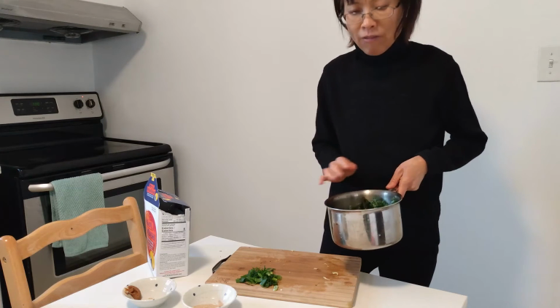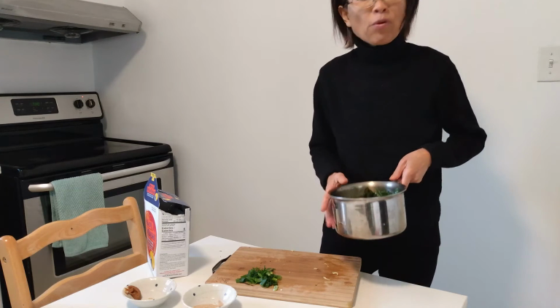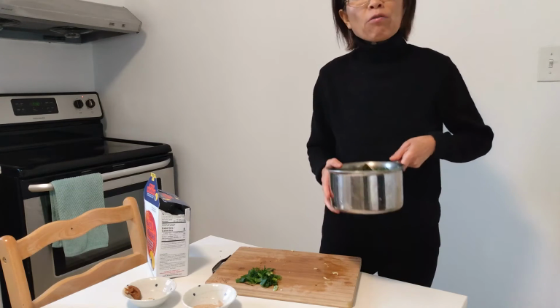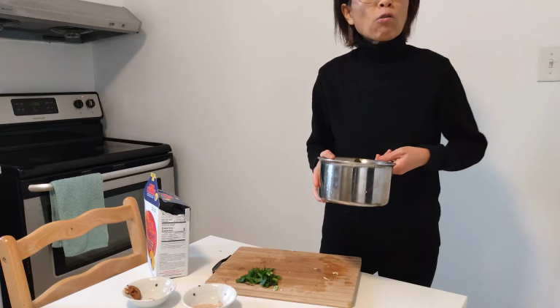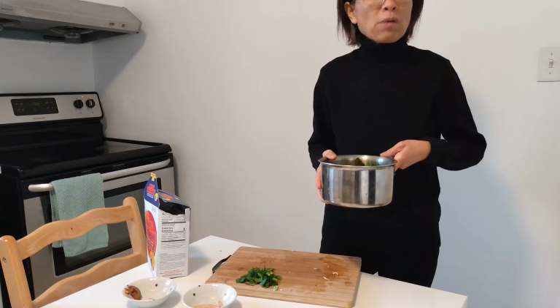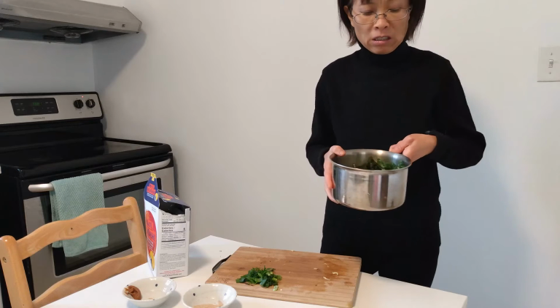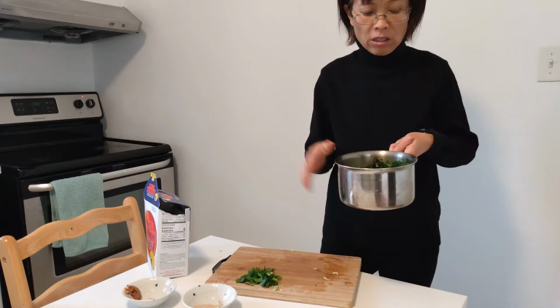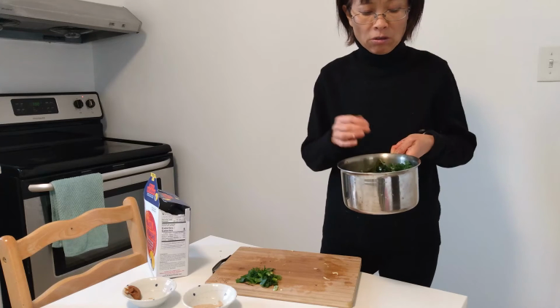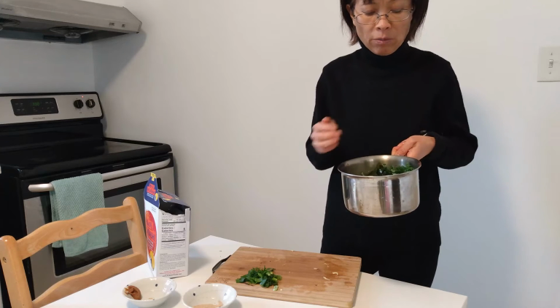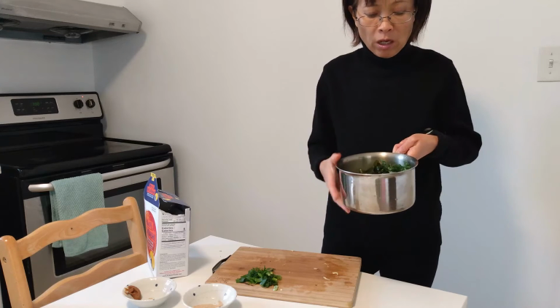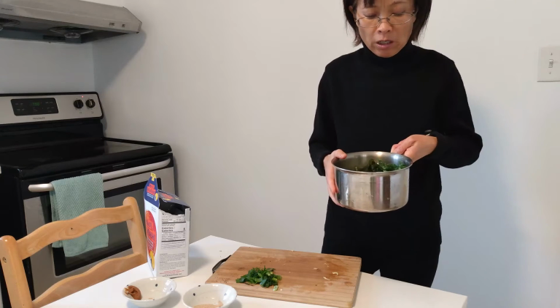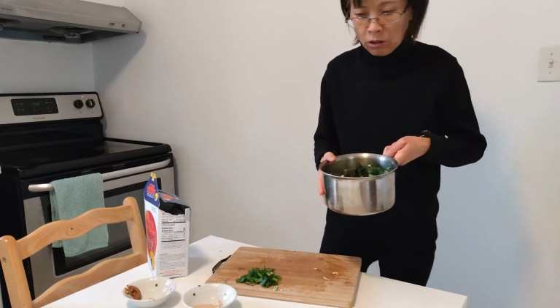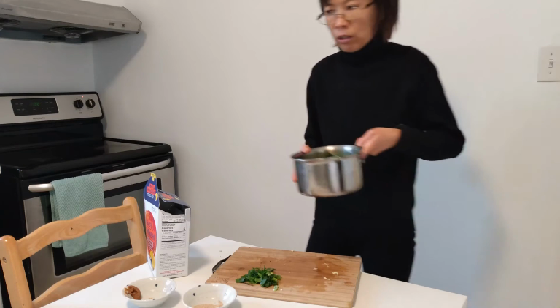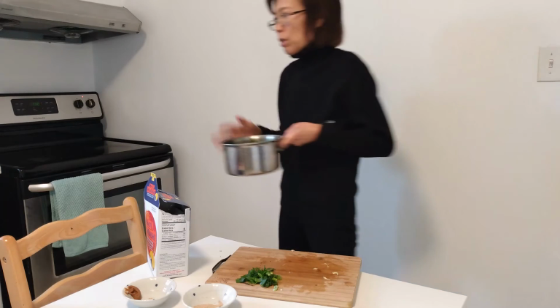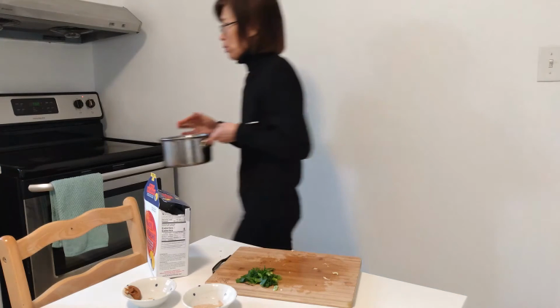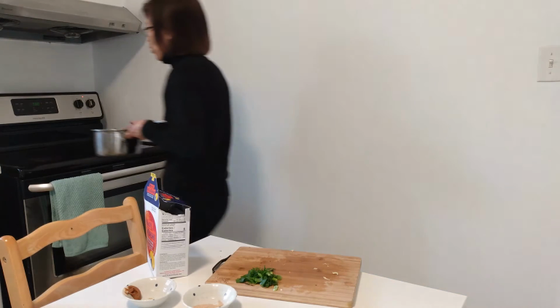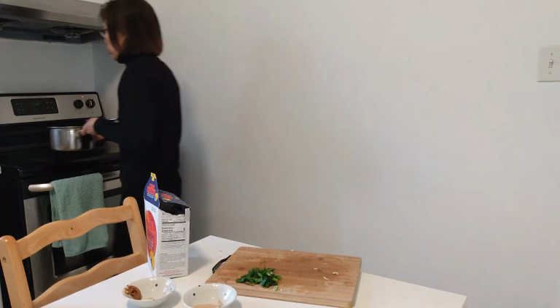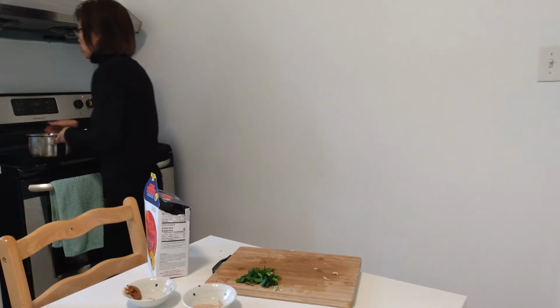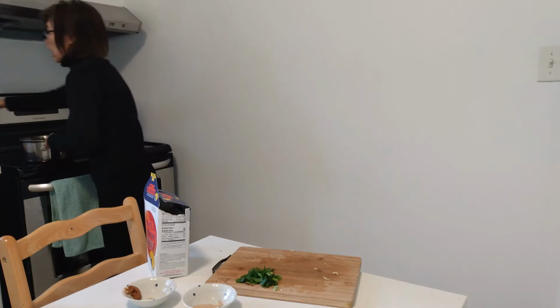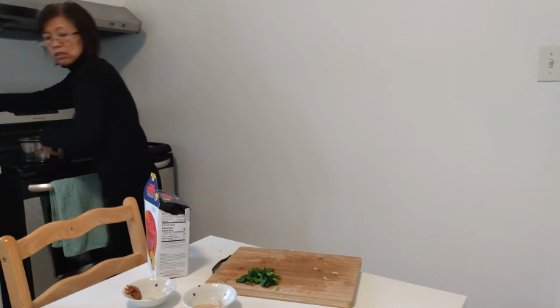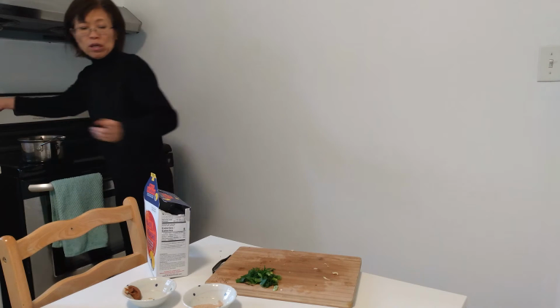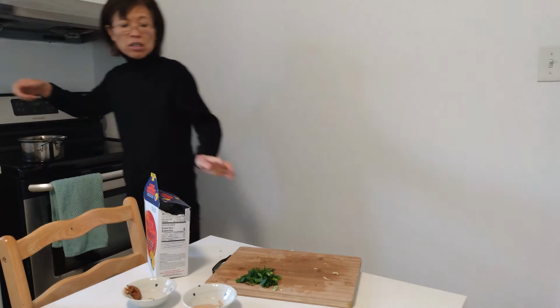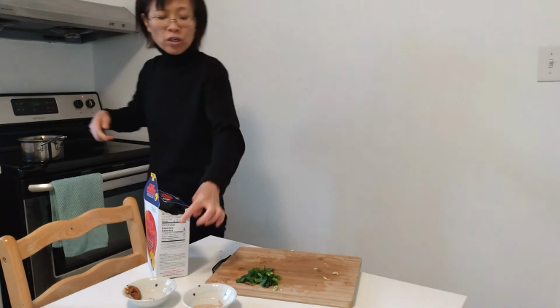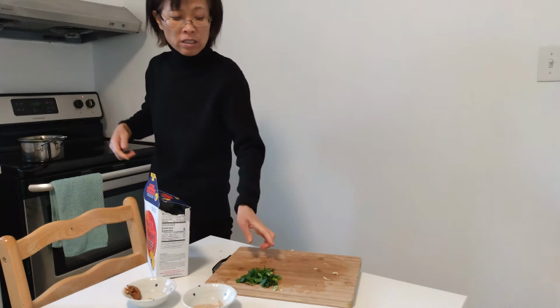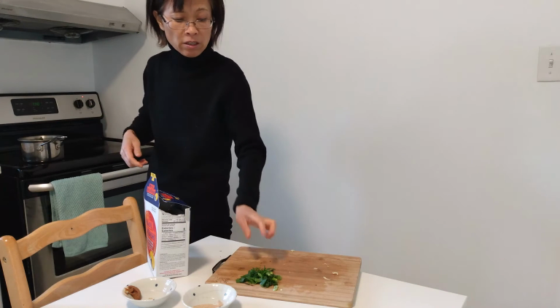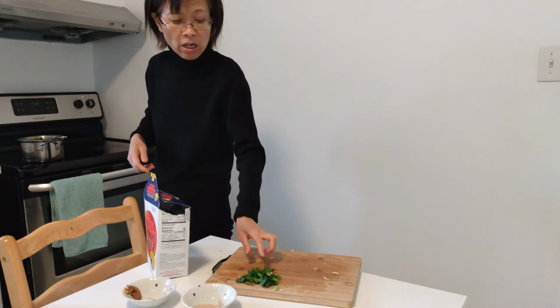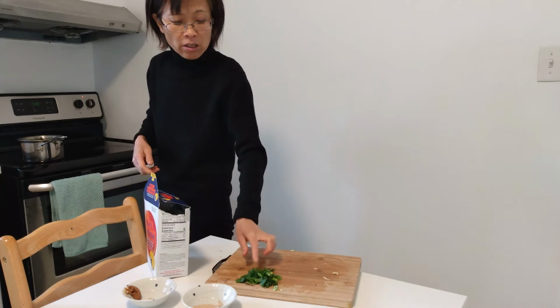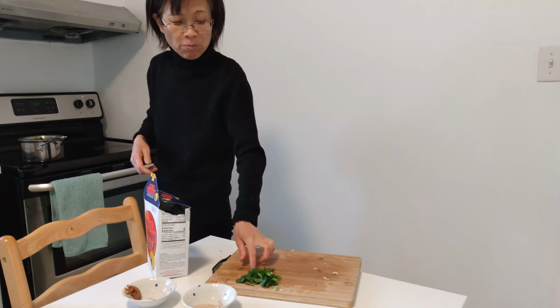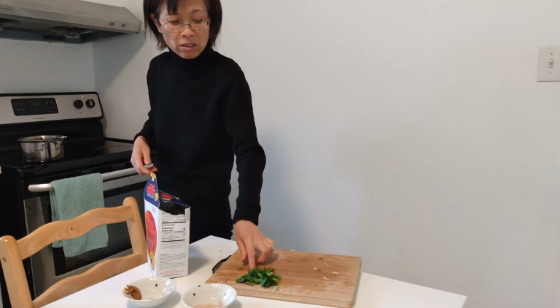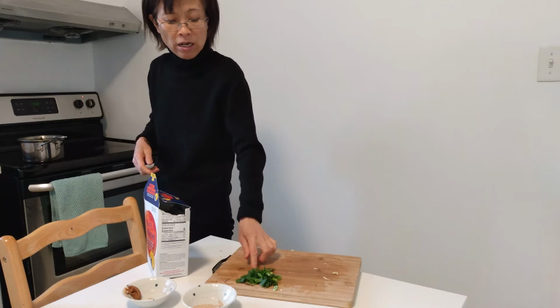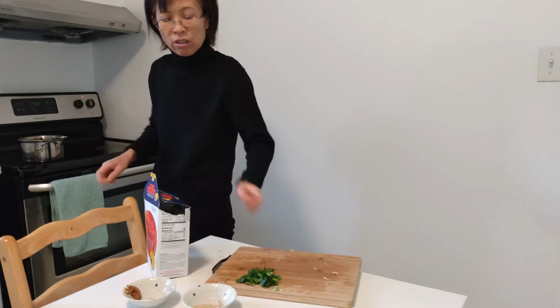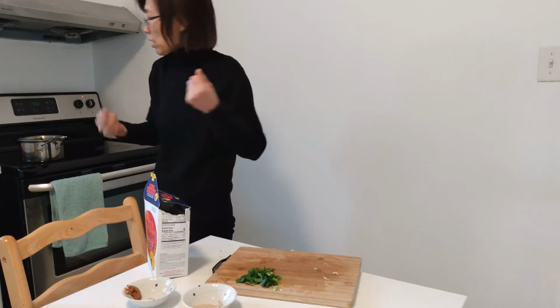After boiling for a few minutes, the vegetables will become tender. Then you add the remaining ingredients and the green onions, and you're ready to eat.